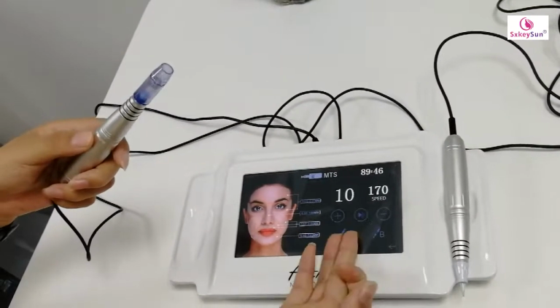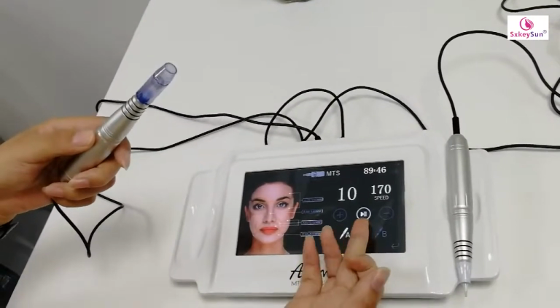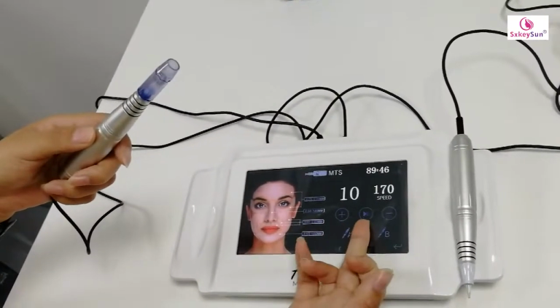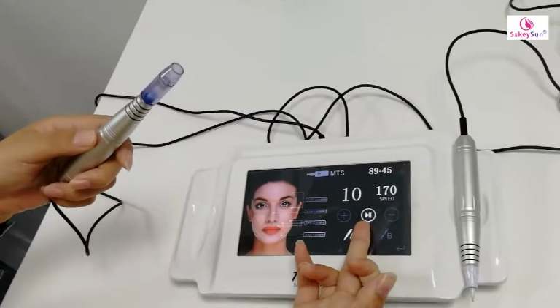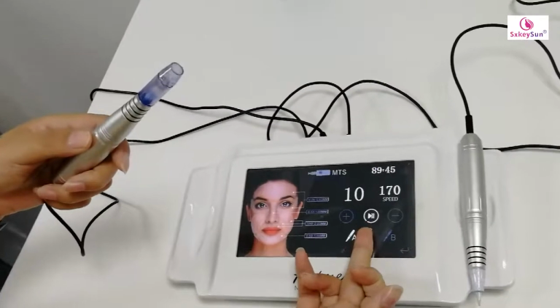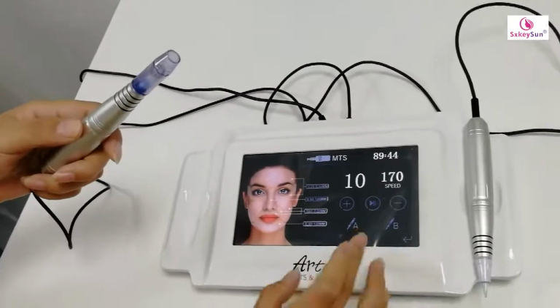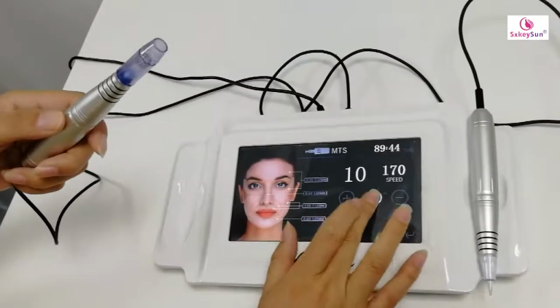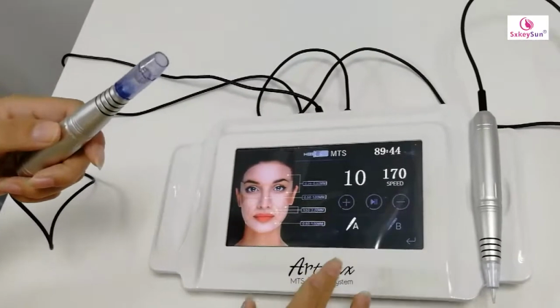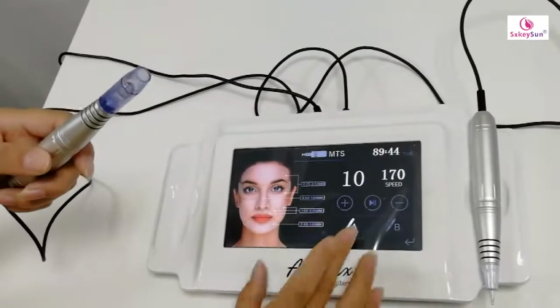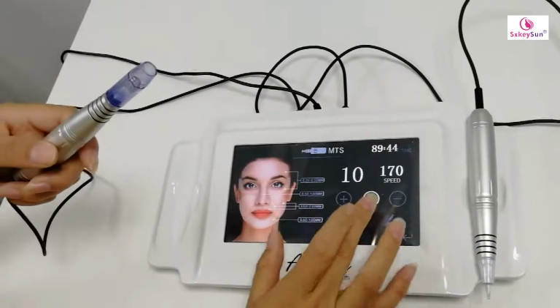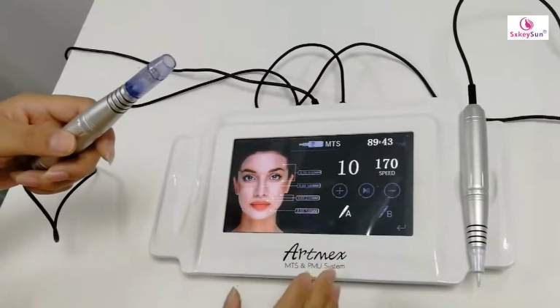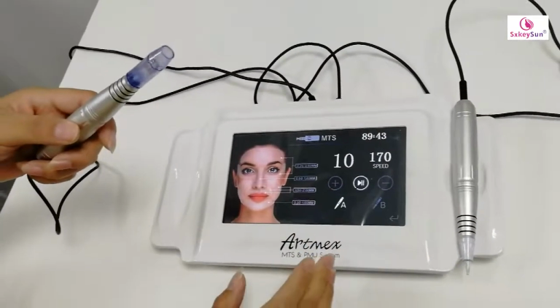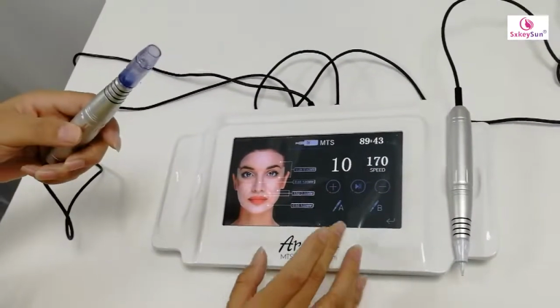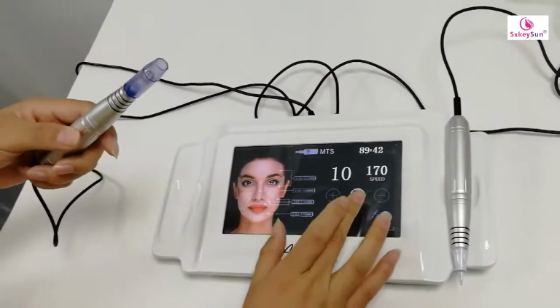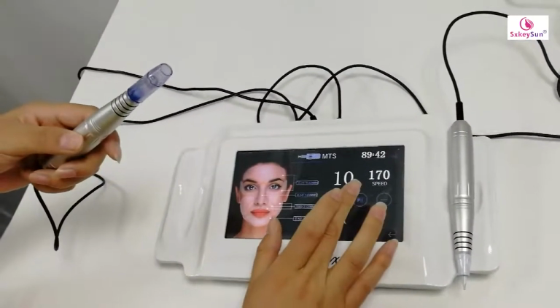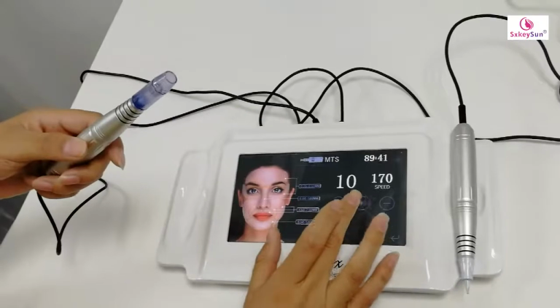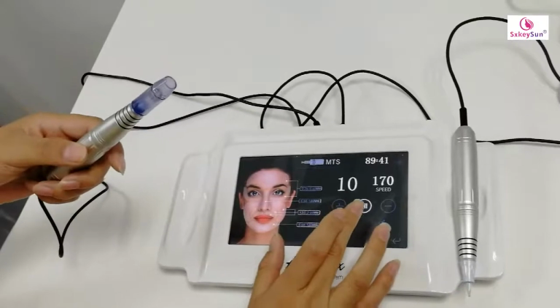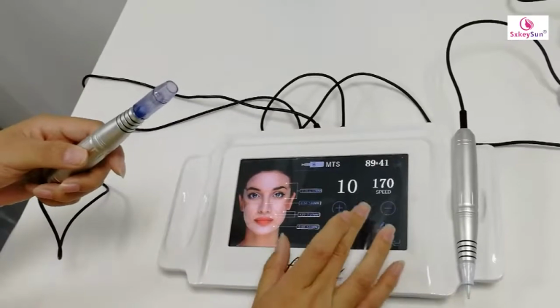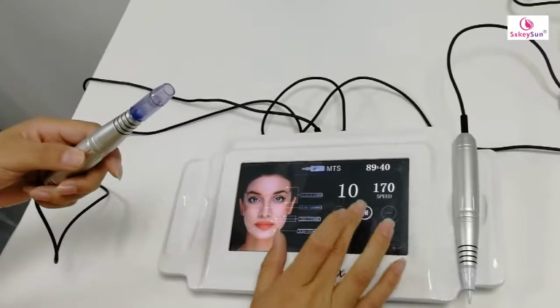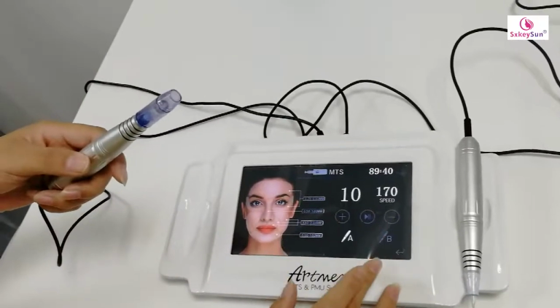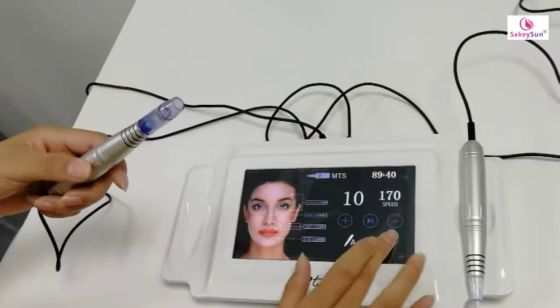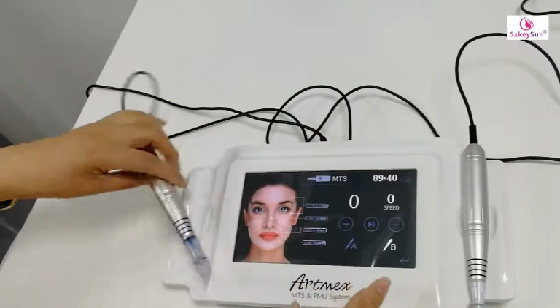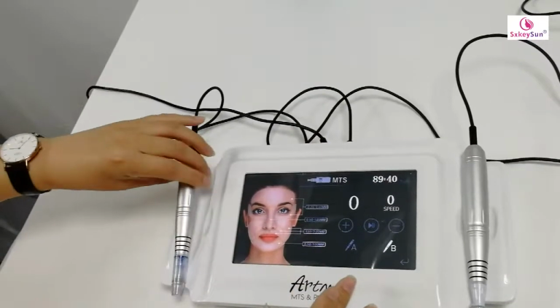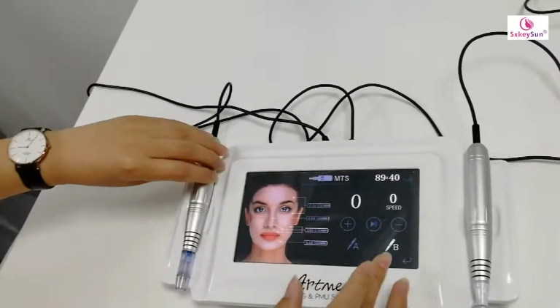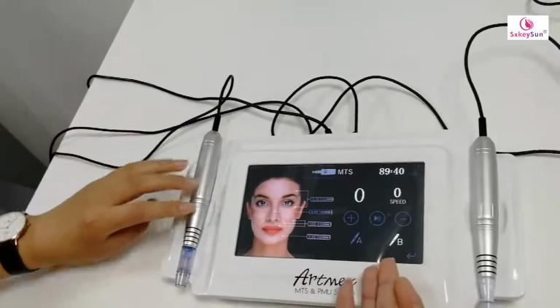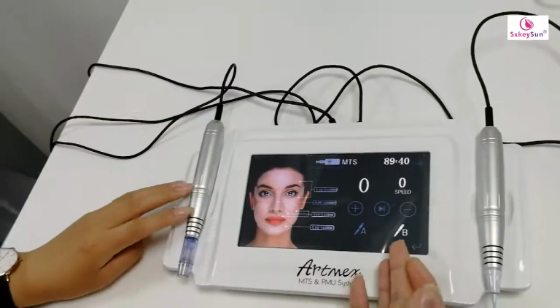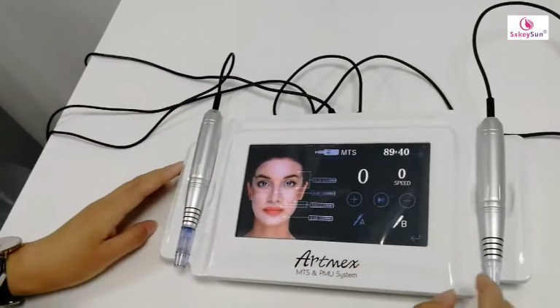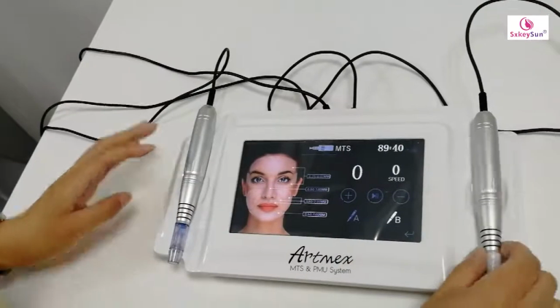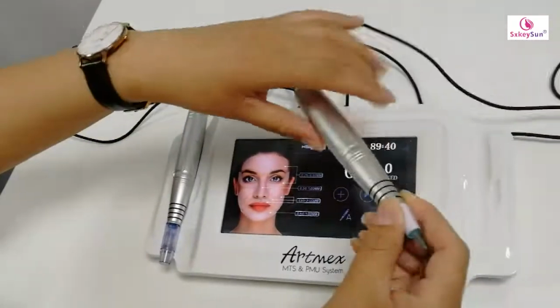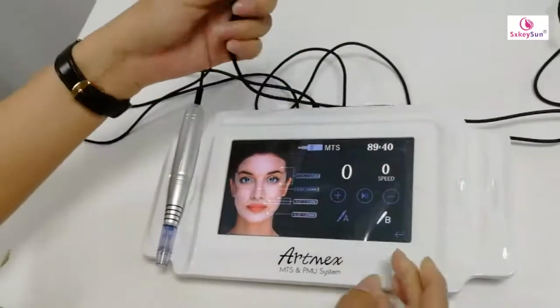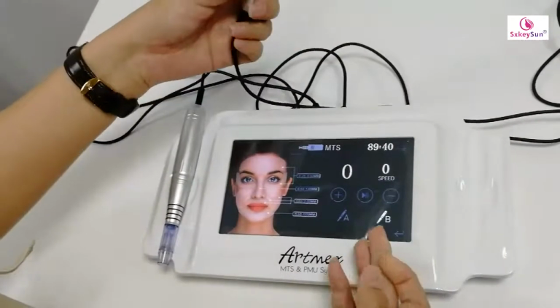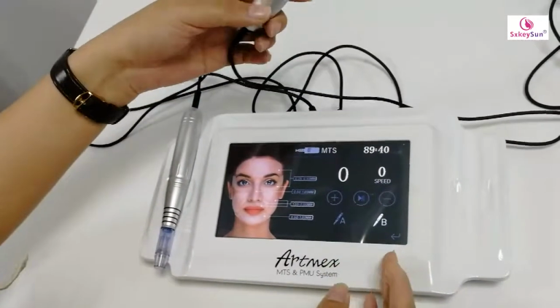This button is stop, and this is begin. Here we can also use the B pin.